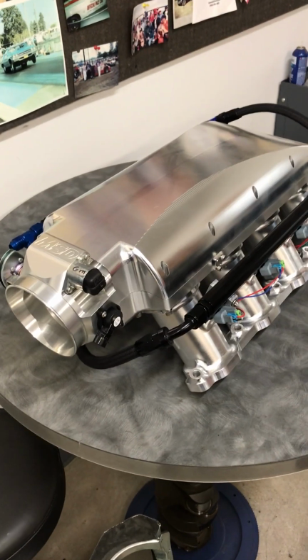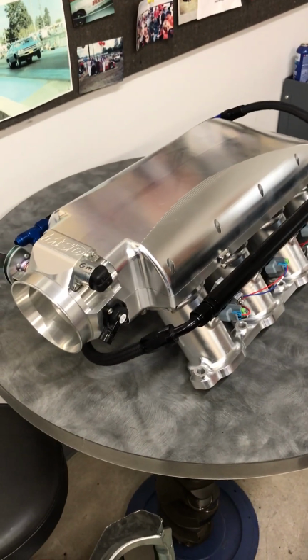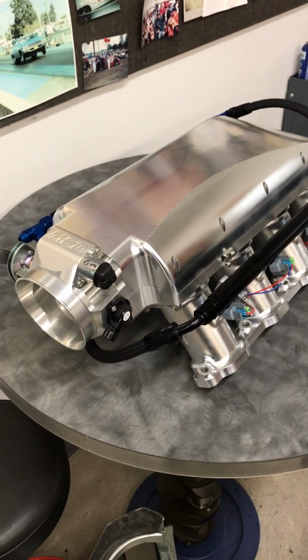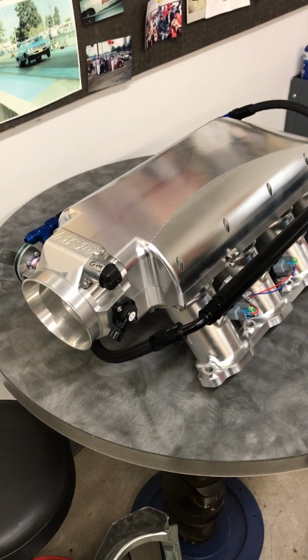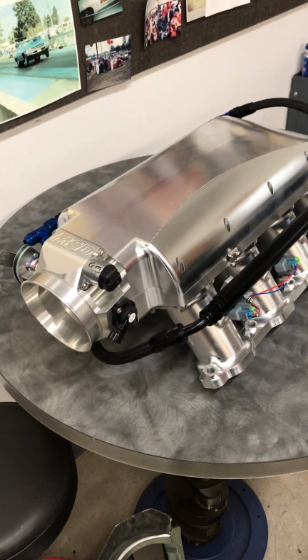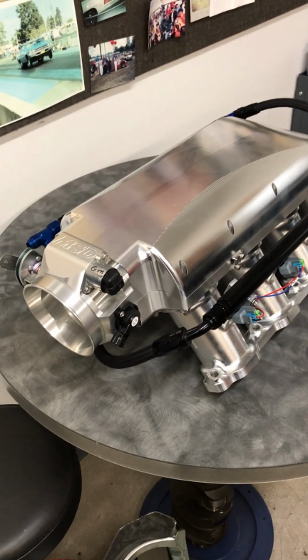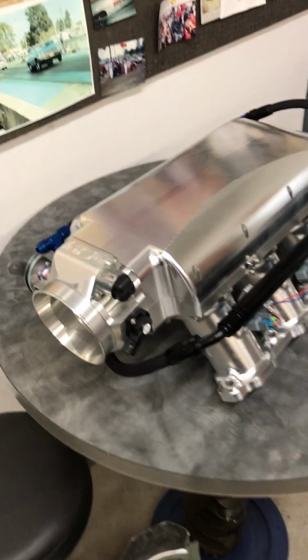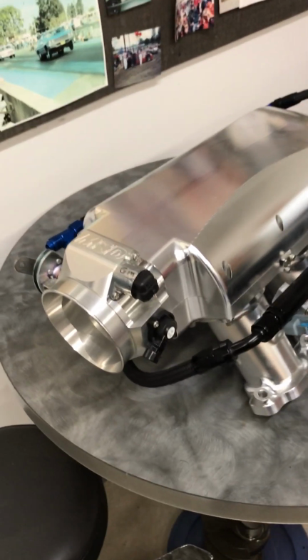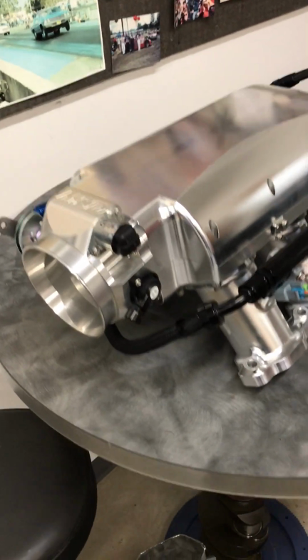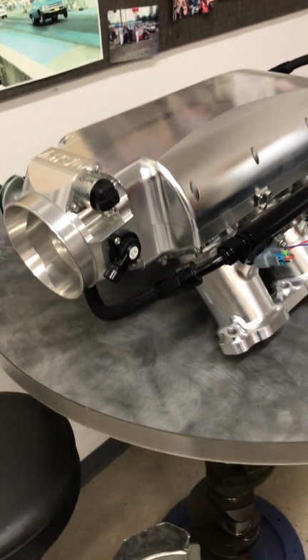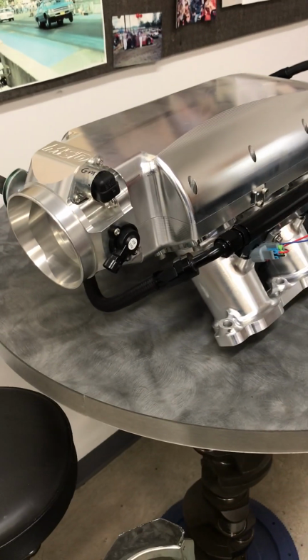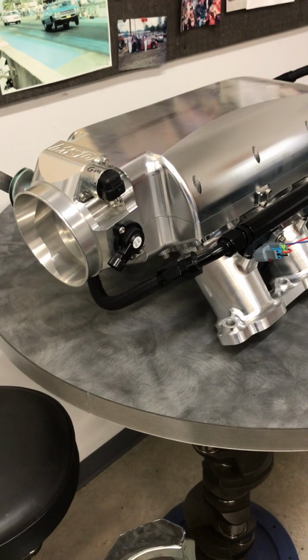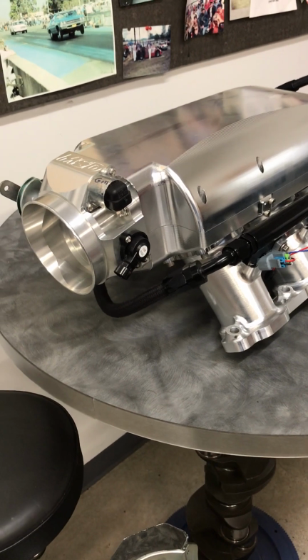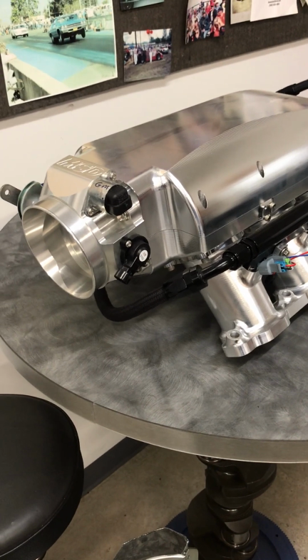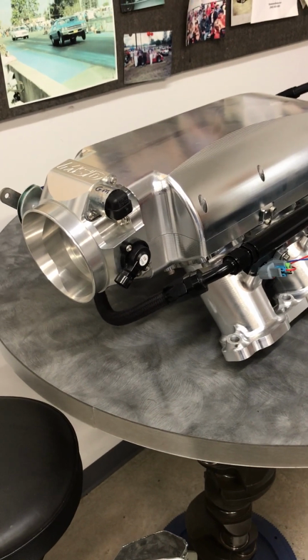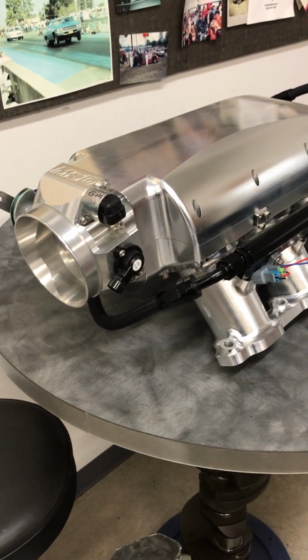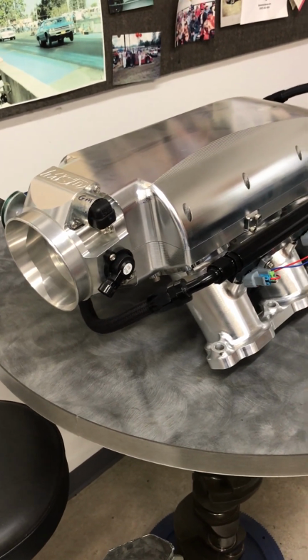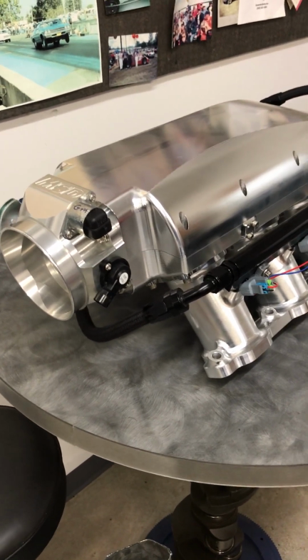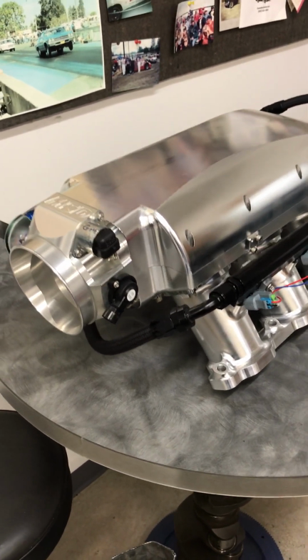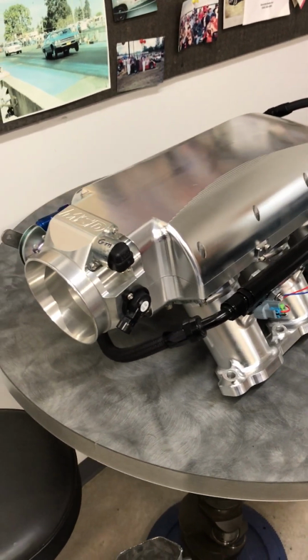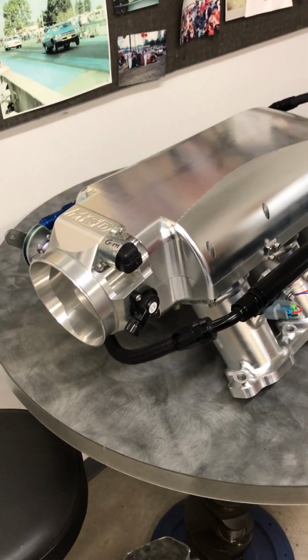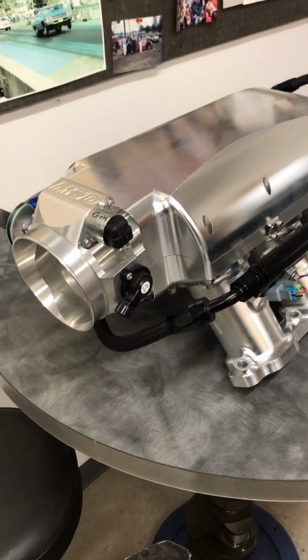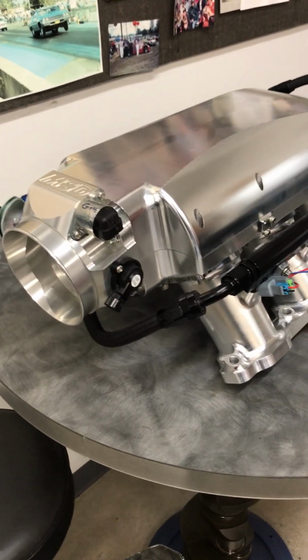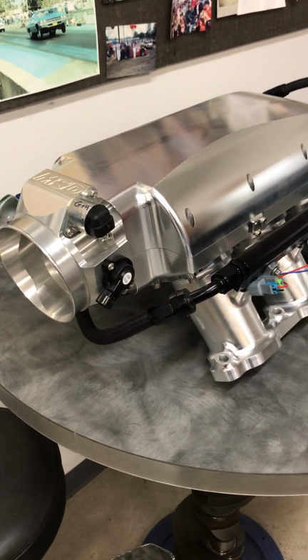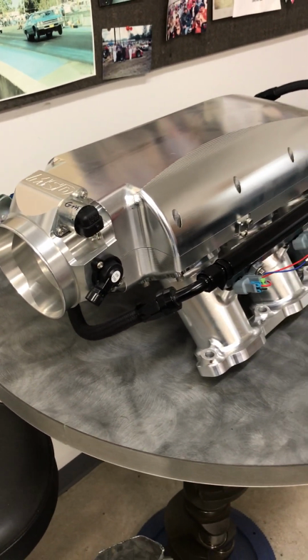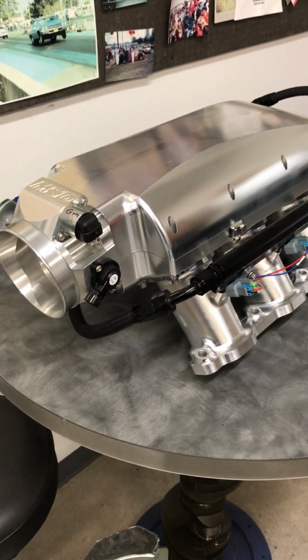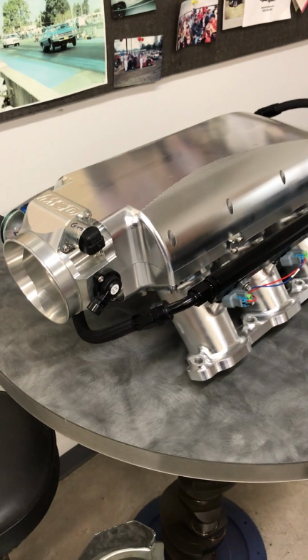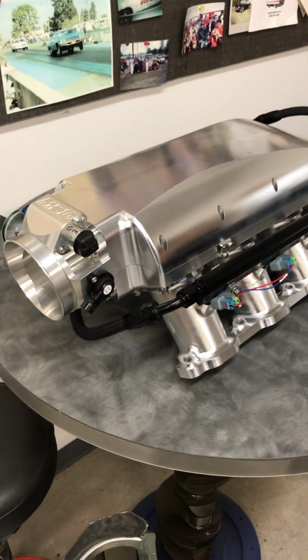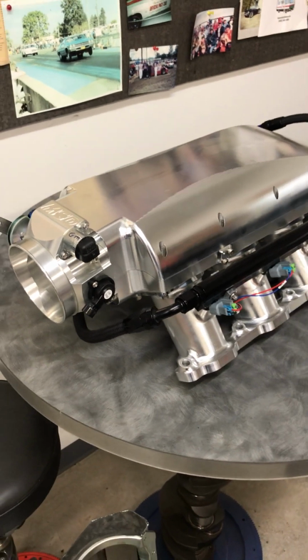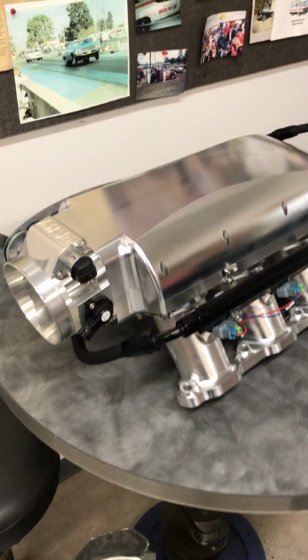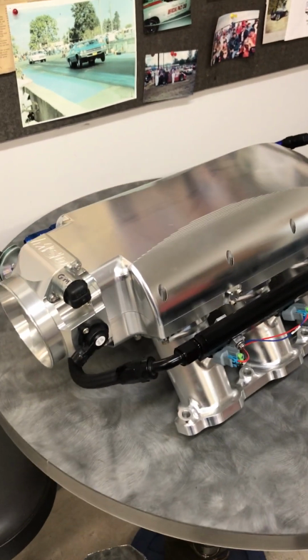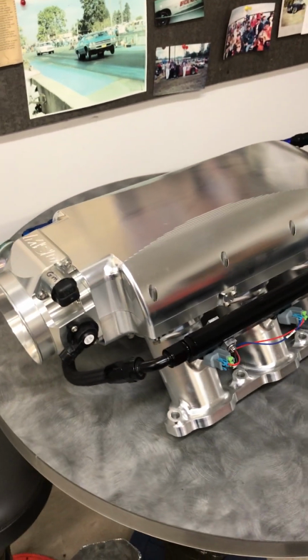Hey, this is Andy from AR Engineering. We're going to talk a little bit more about the 632 crate engine. Today we talk about the intake manifold we're going to use on this engine.